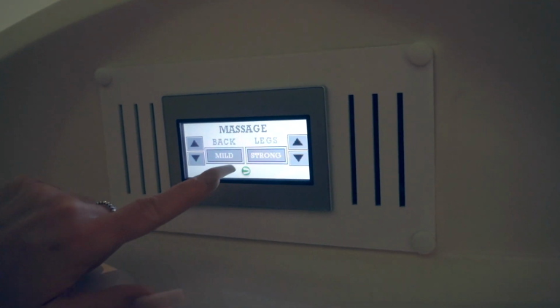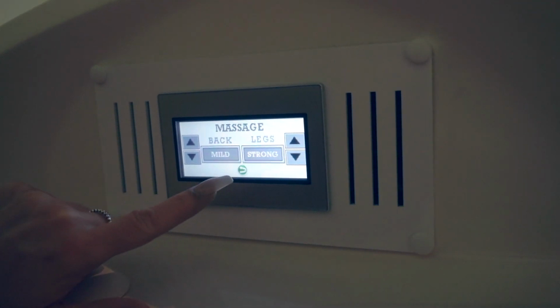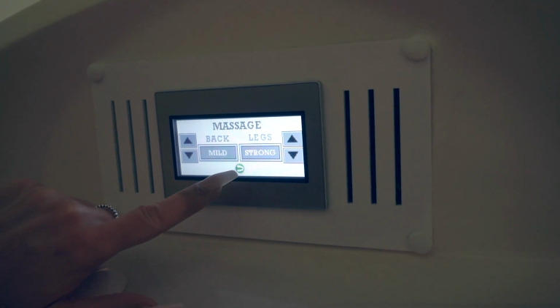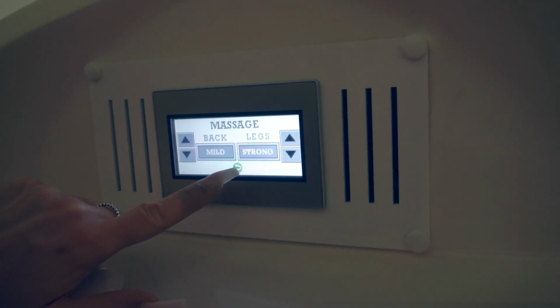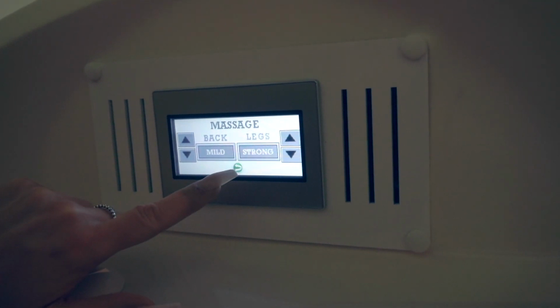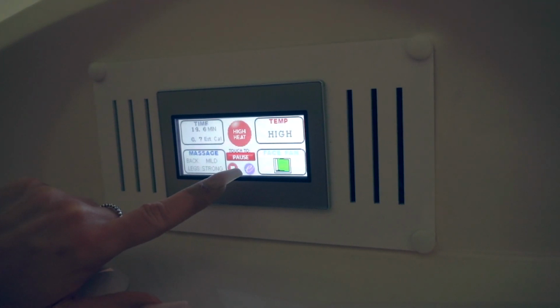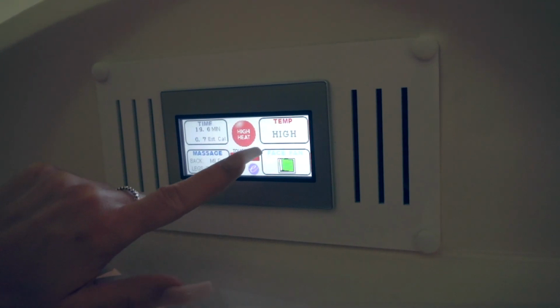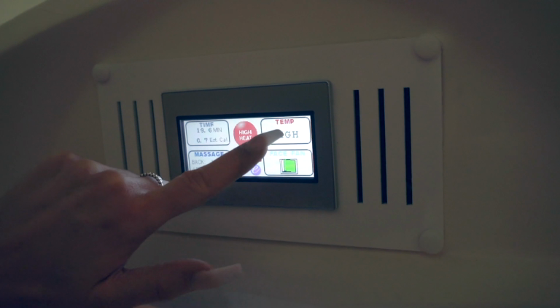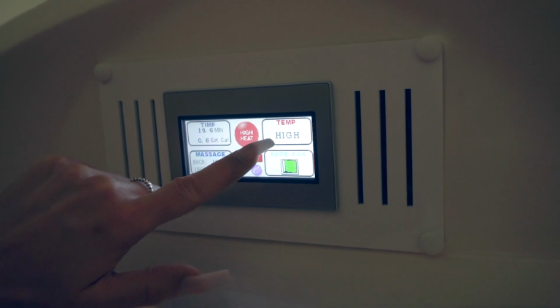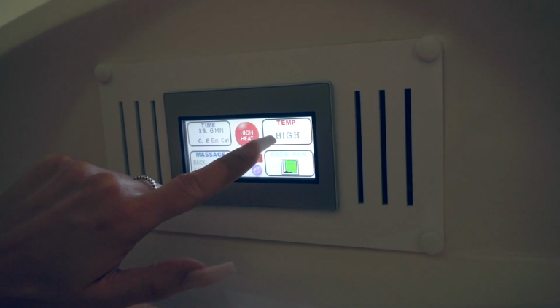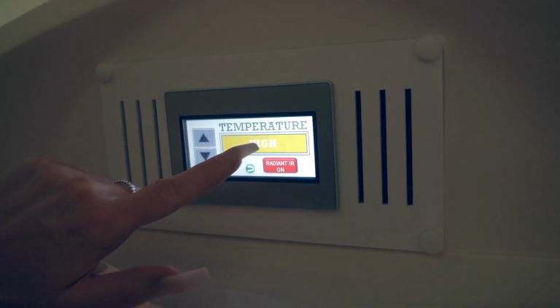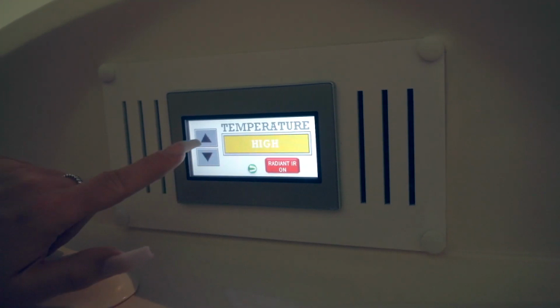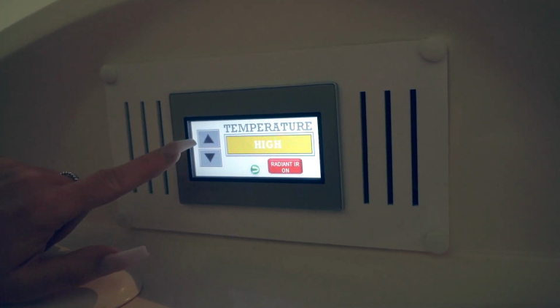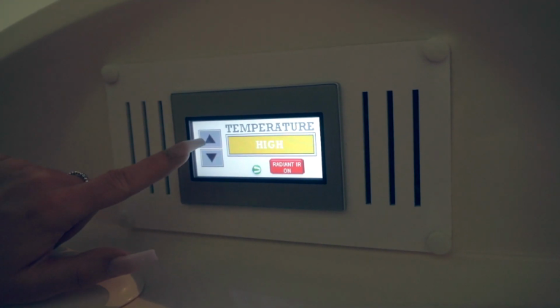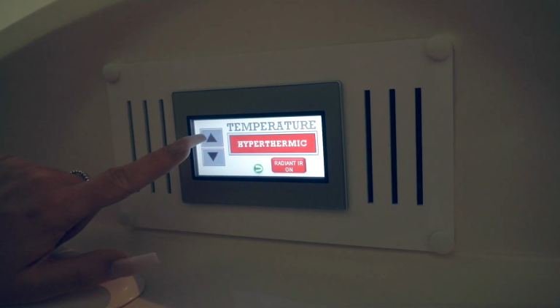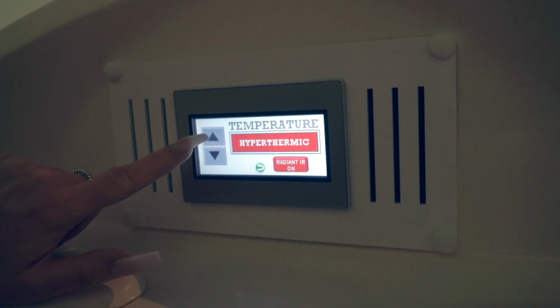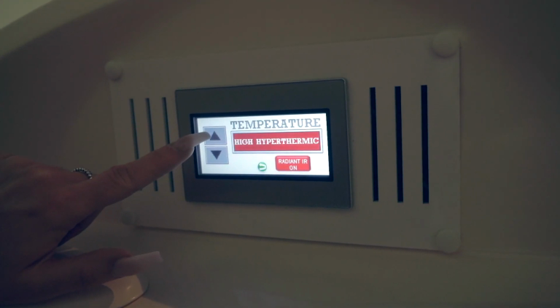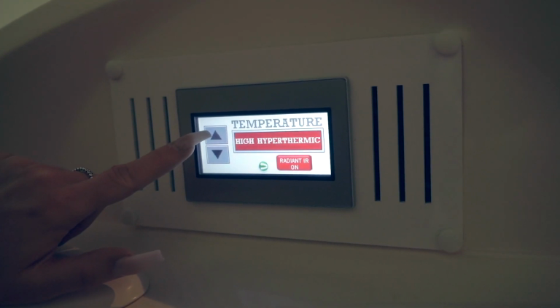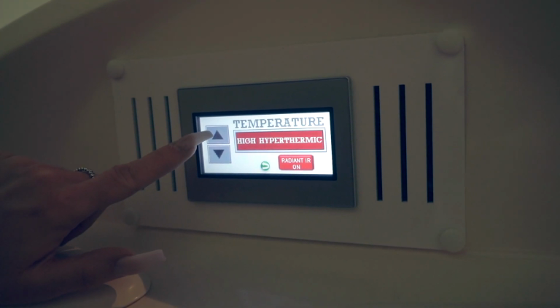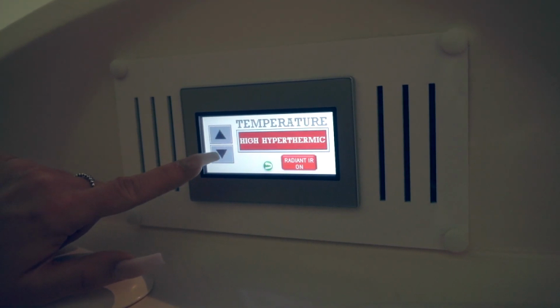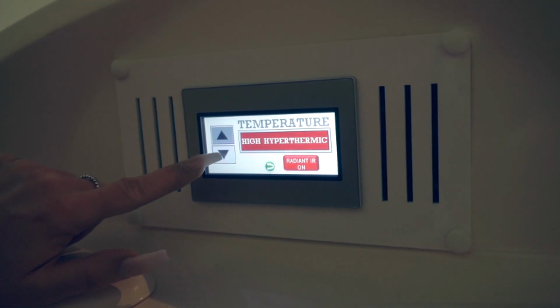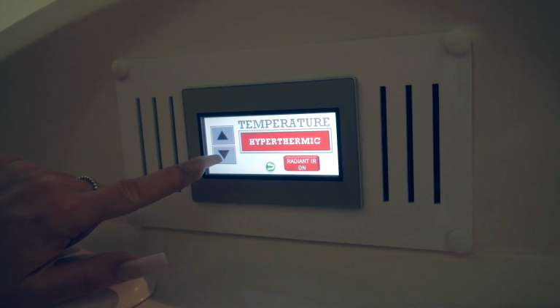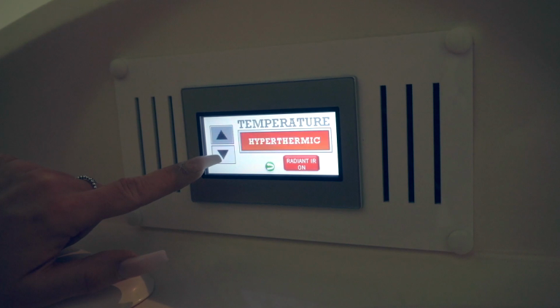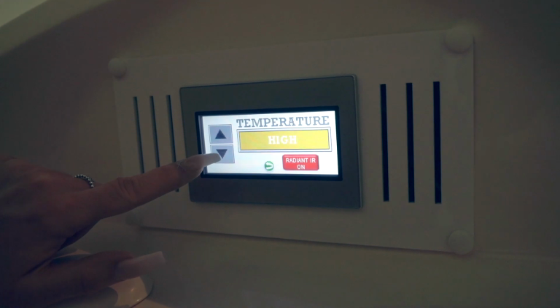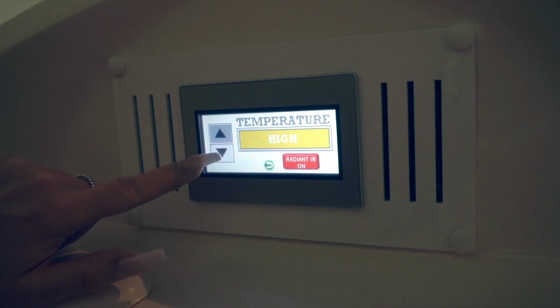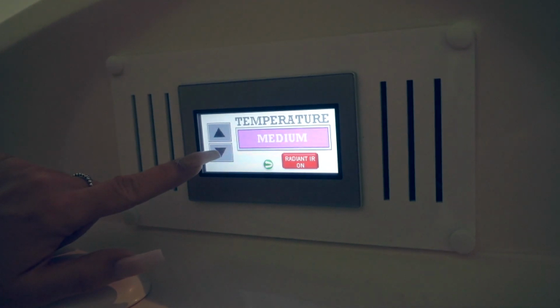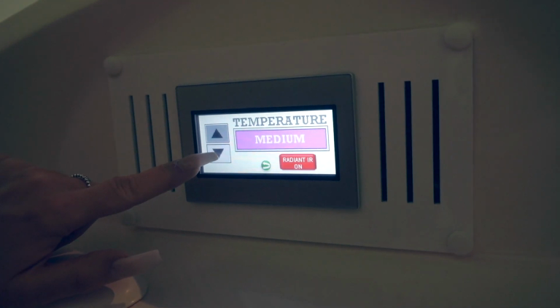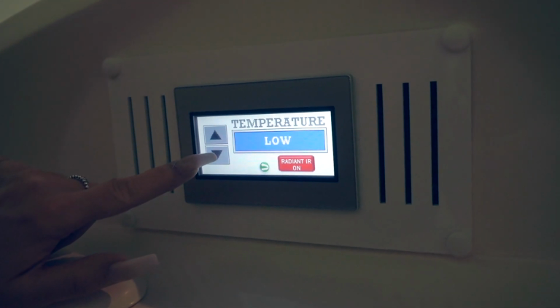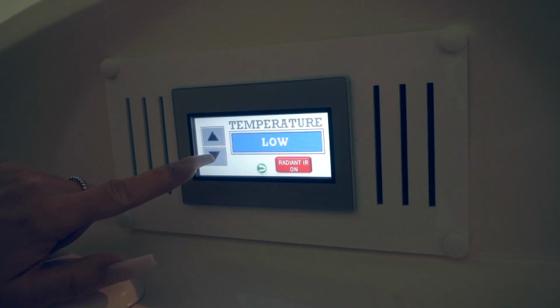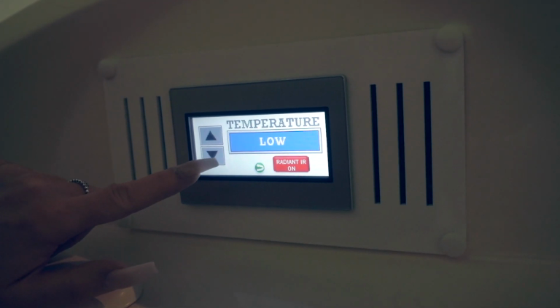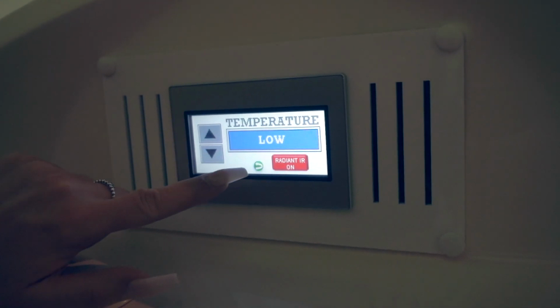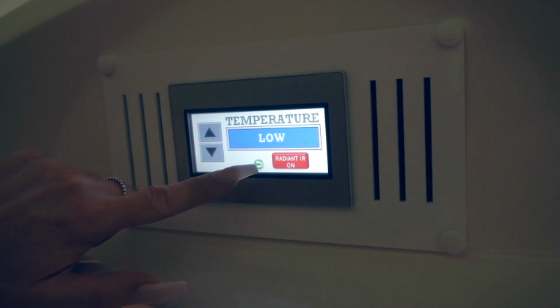Your dry heat intensity can be adjusted with the upper right button from high hyperthermic to low. Make sure the radiant IR is always on. To go back to the main screen in any setting, press the green arrow button.